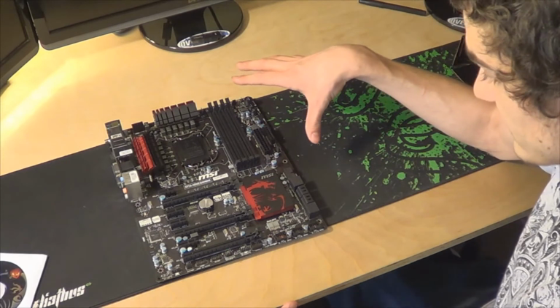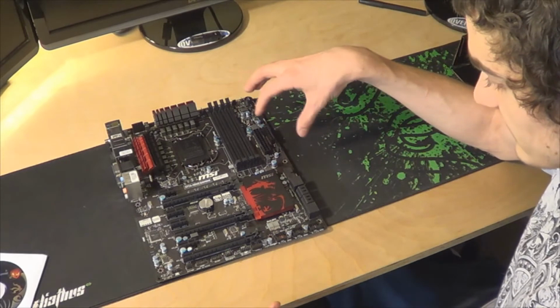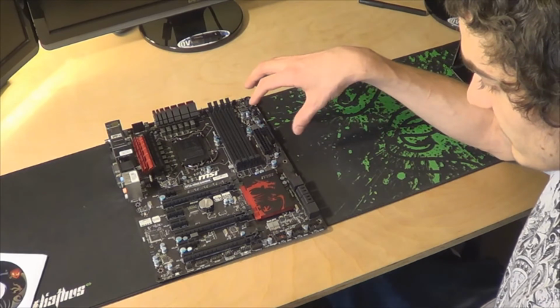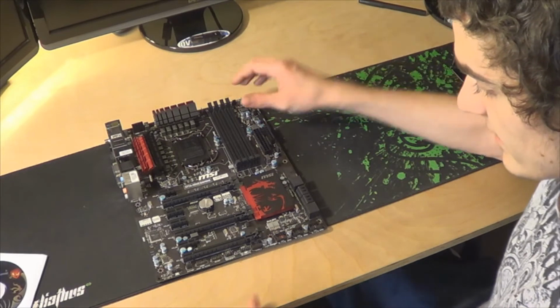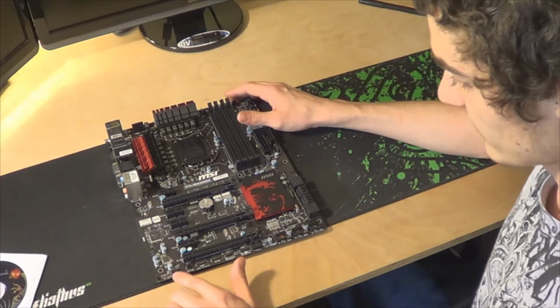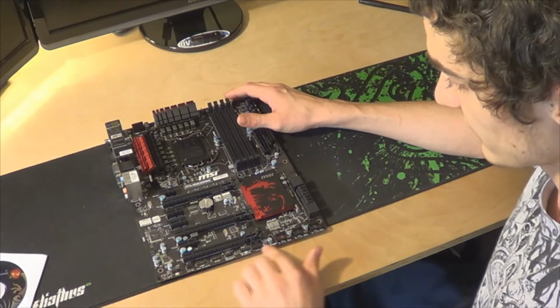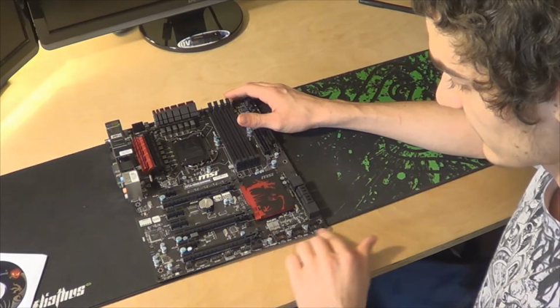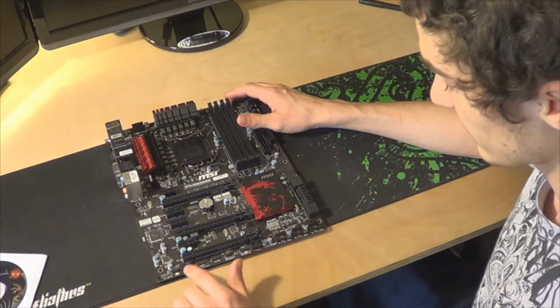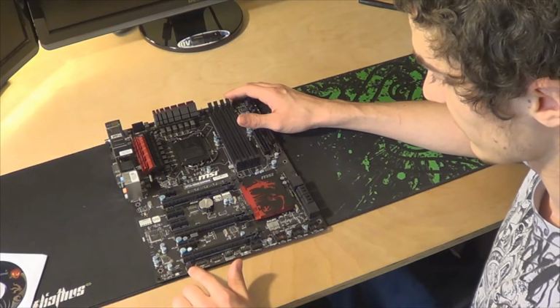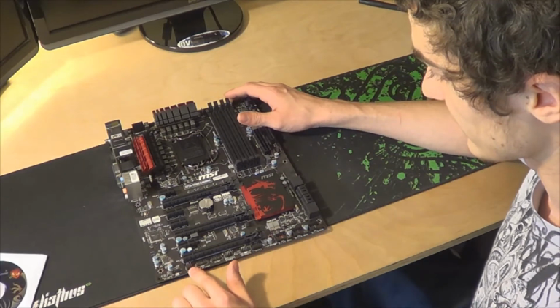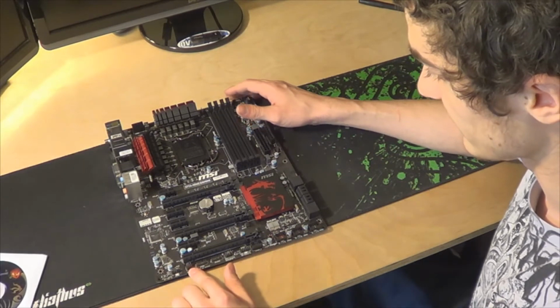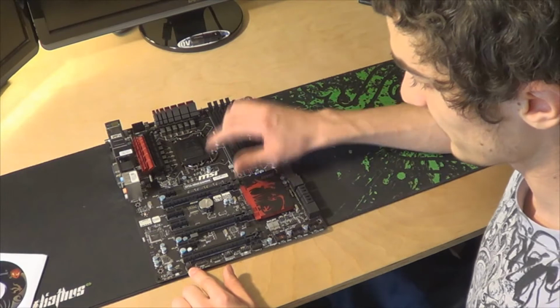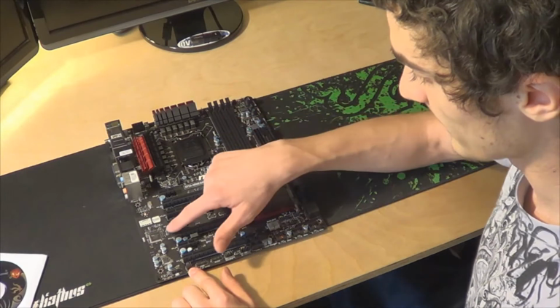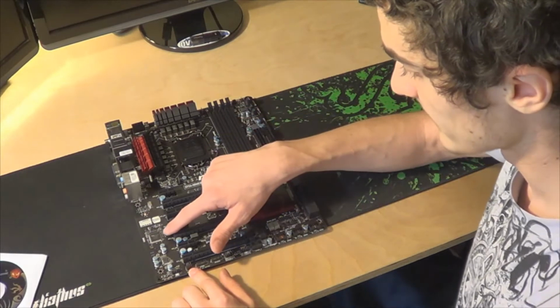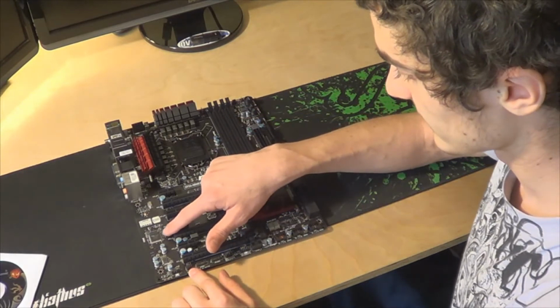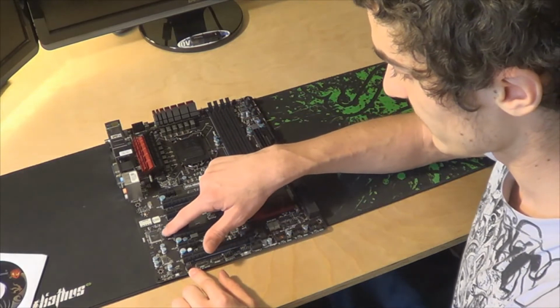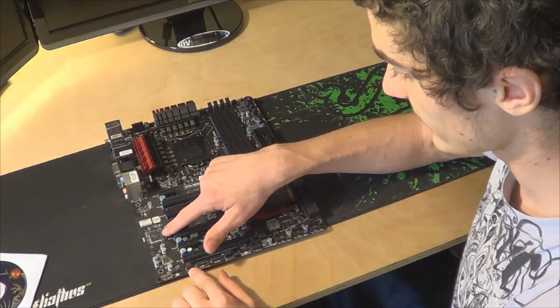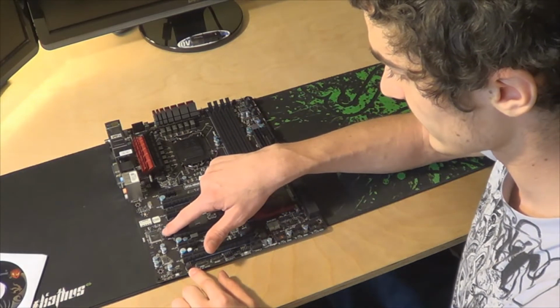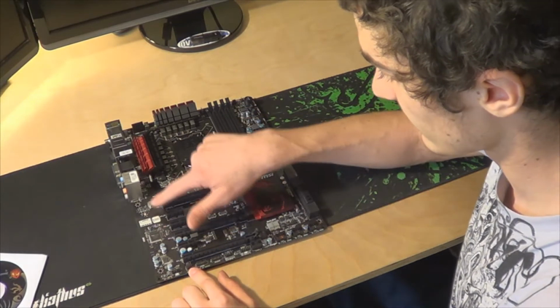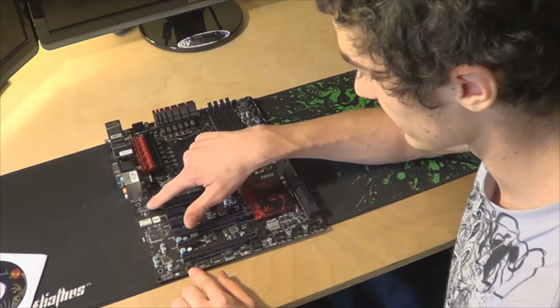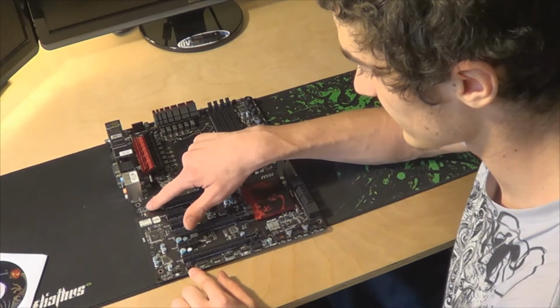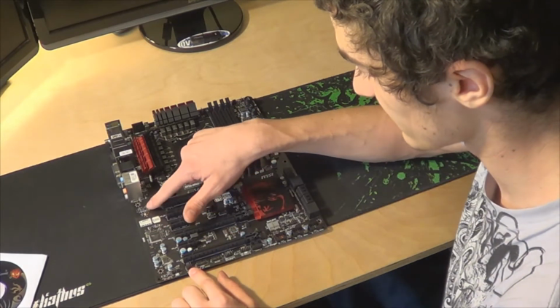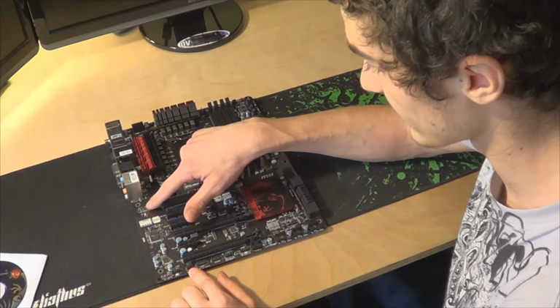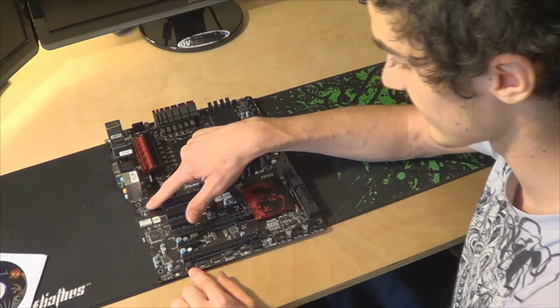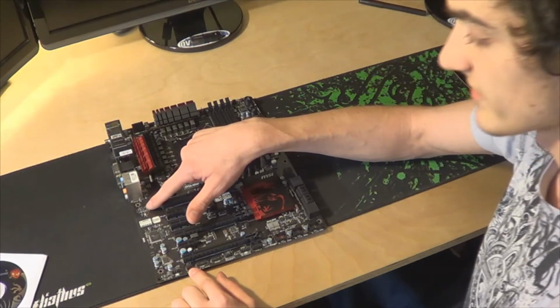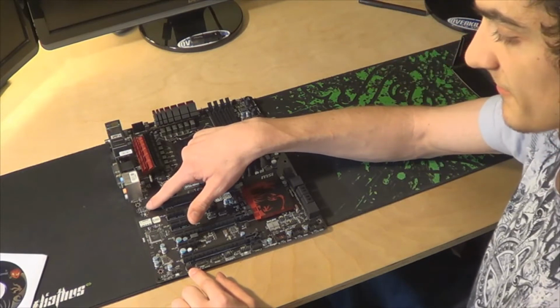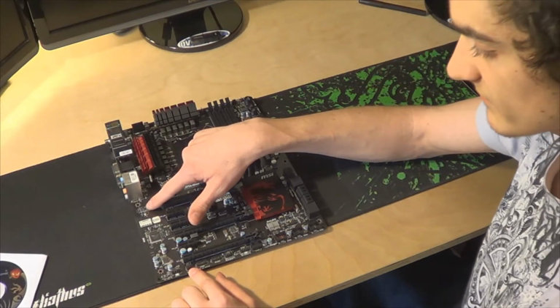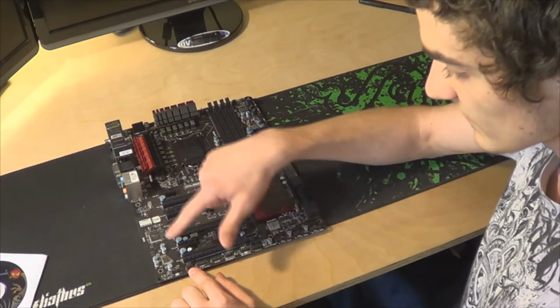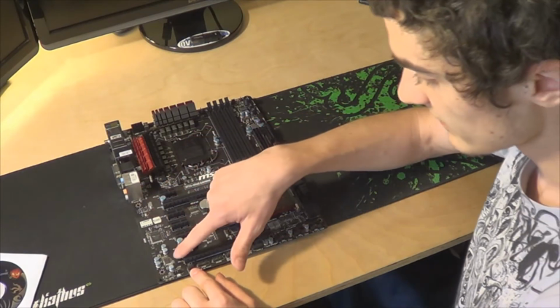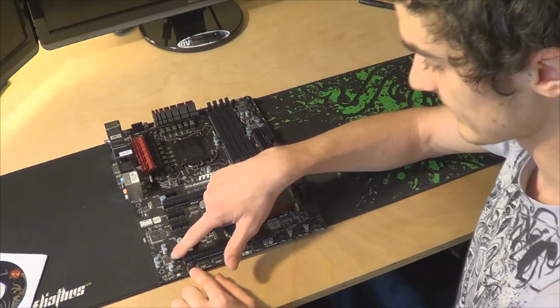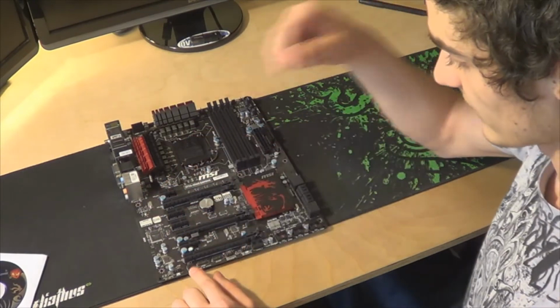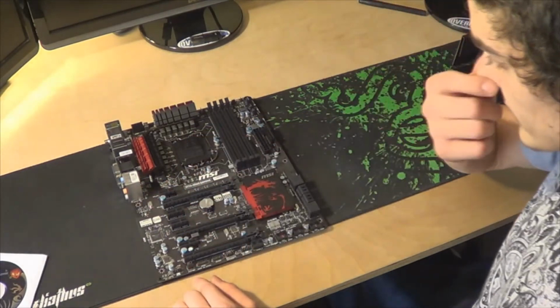We got all your front panel connectors and a fan connector down here. This little chip over here is the Killer NIC, and that's the Sound Blaster chip.